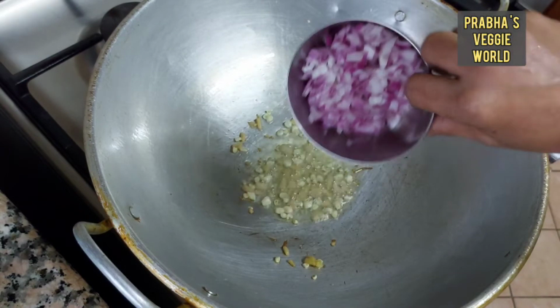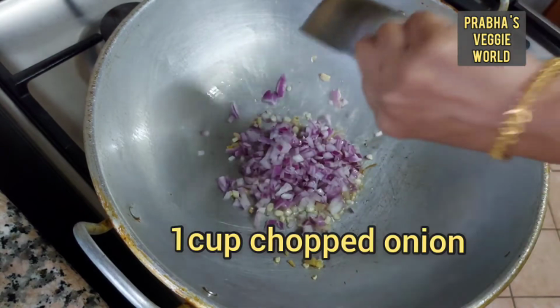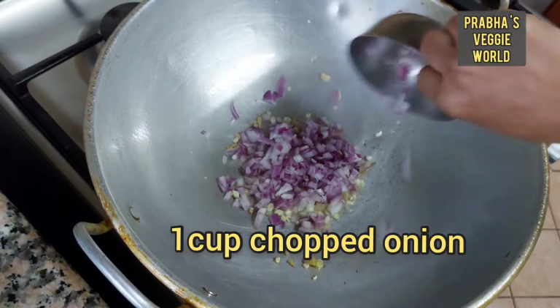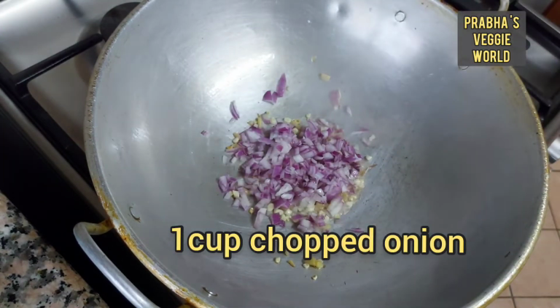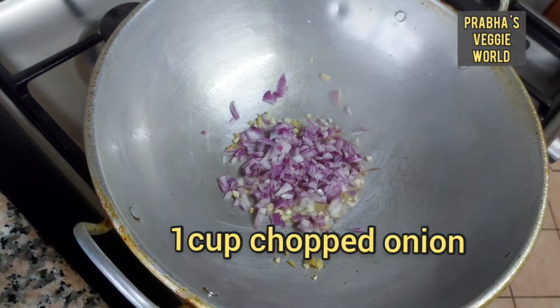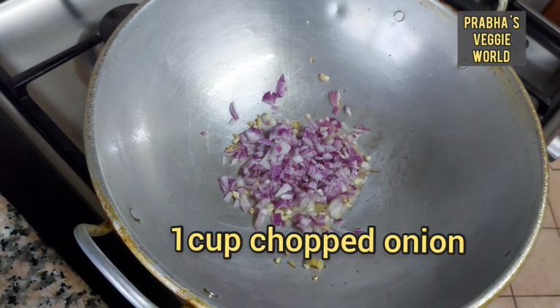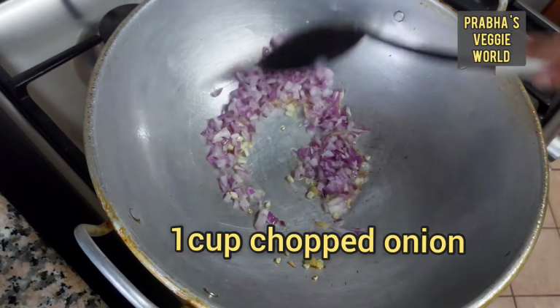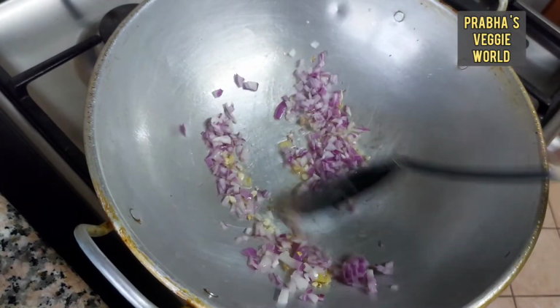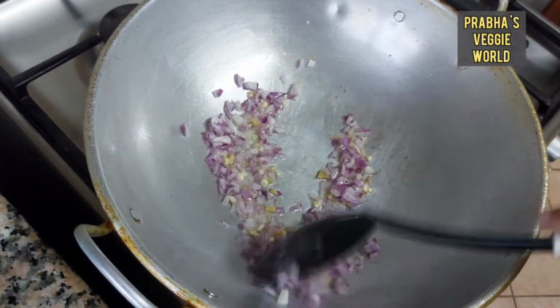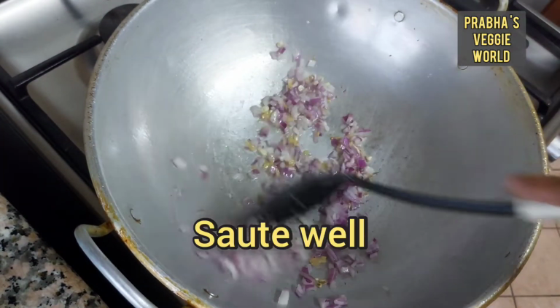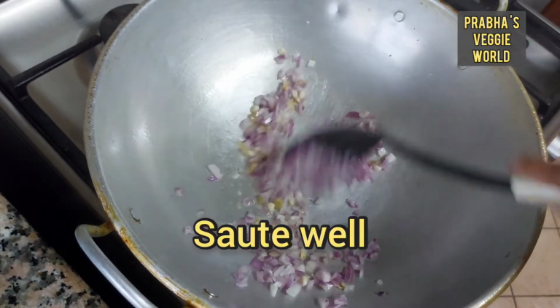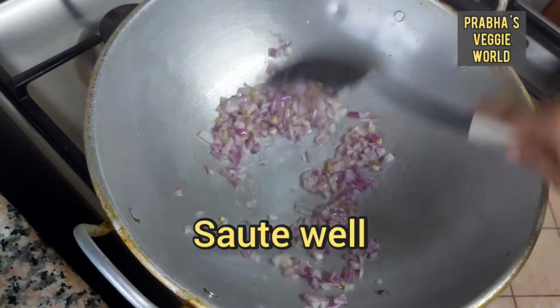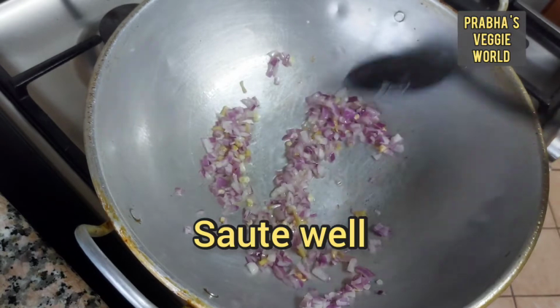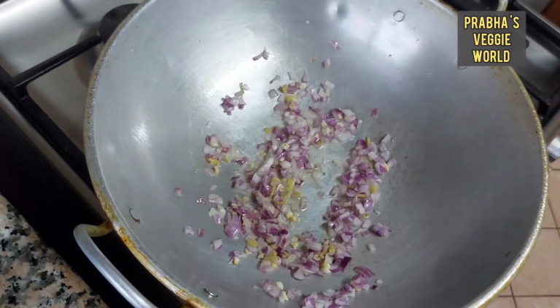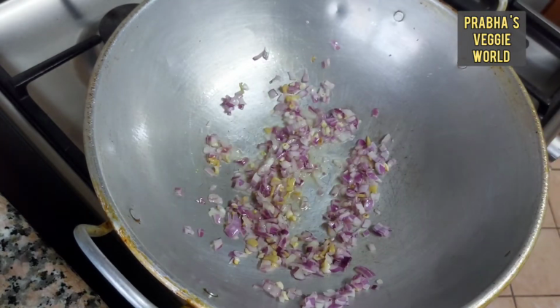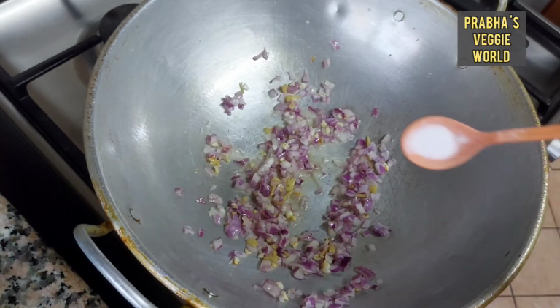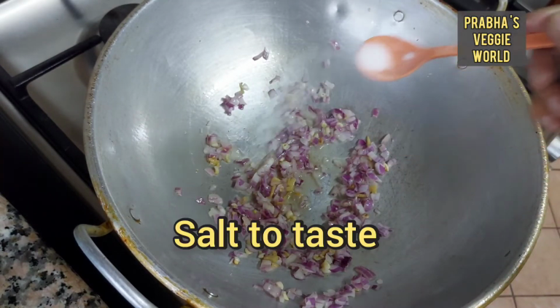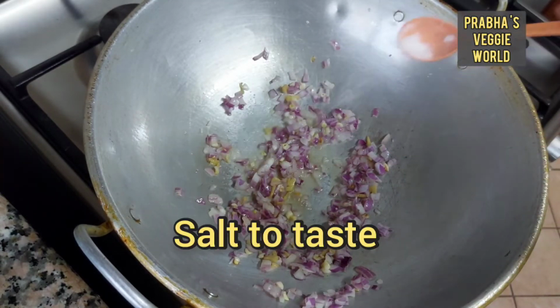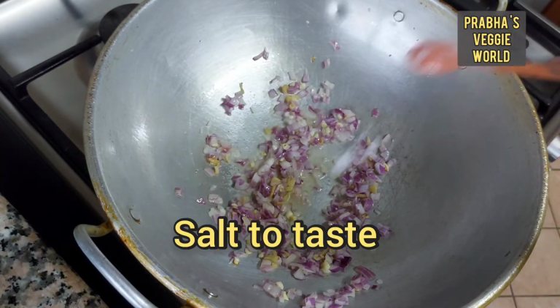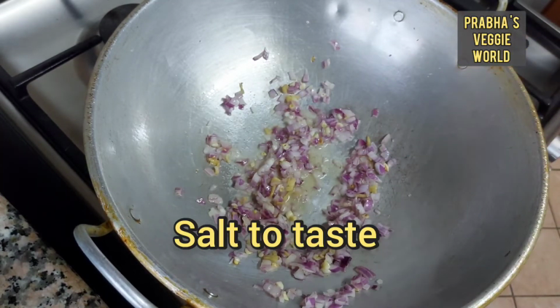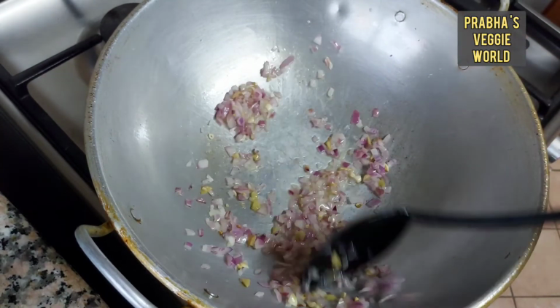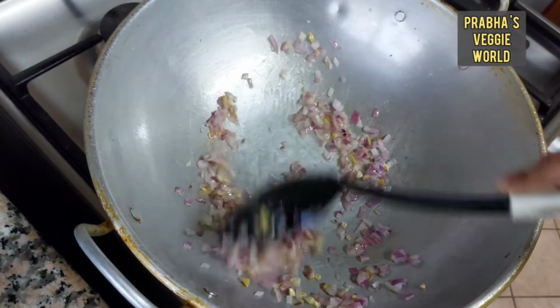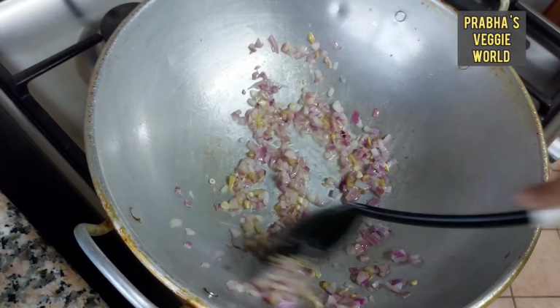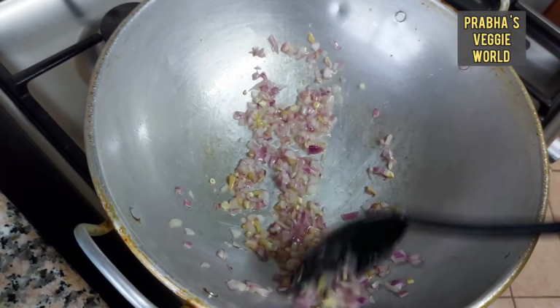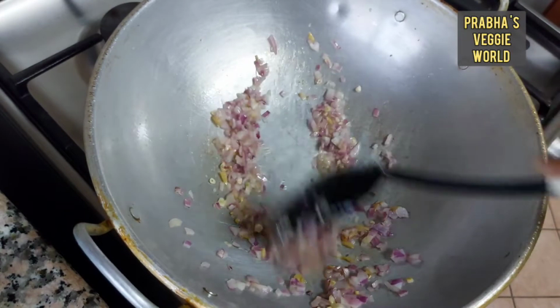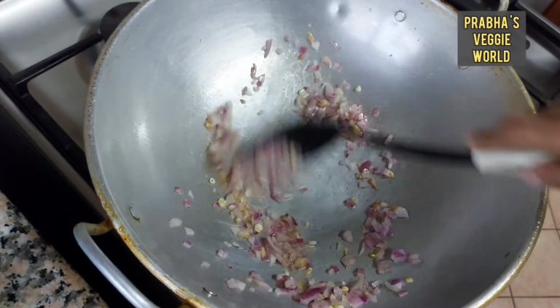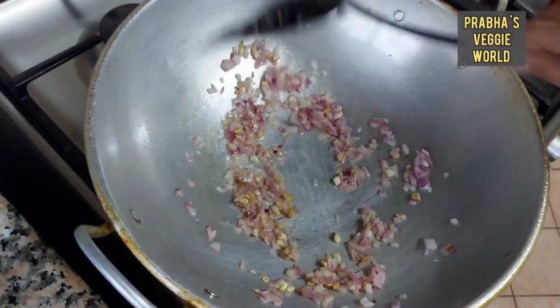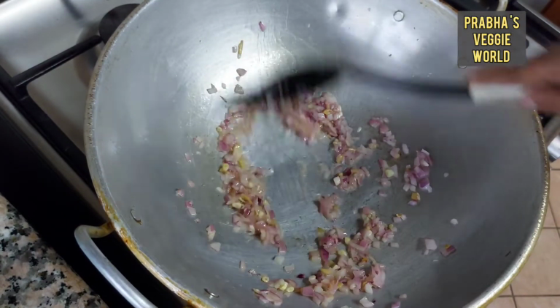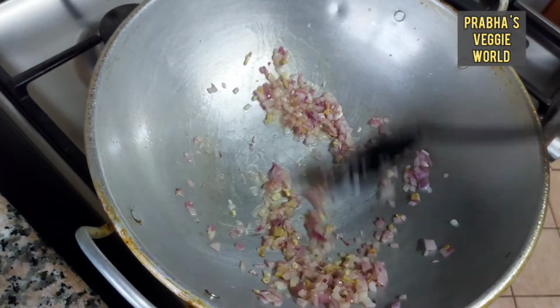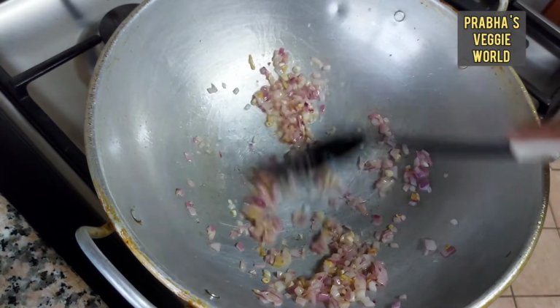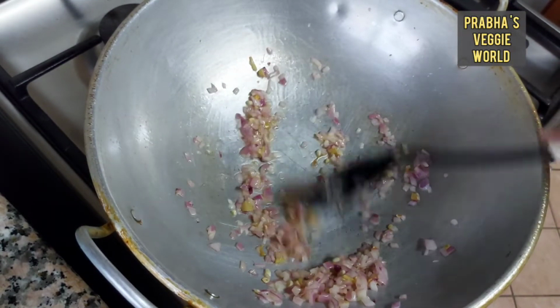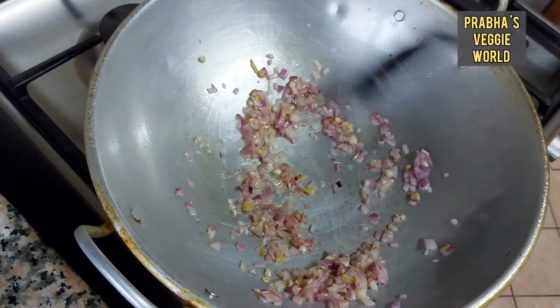1 onion. Now I am going to add a small onion, a sweet onion.